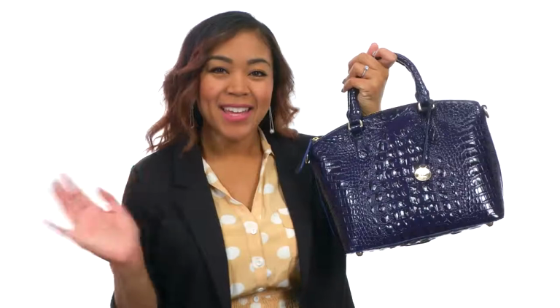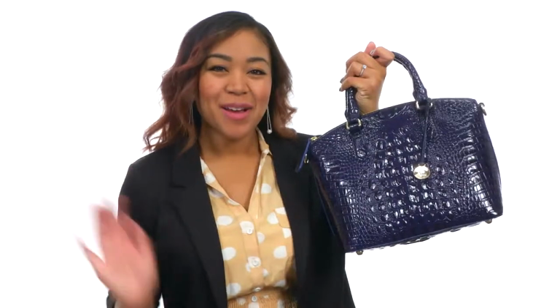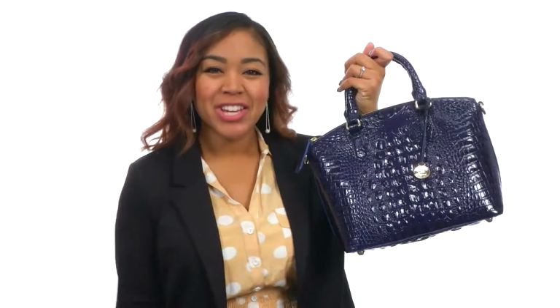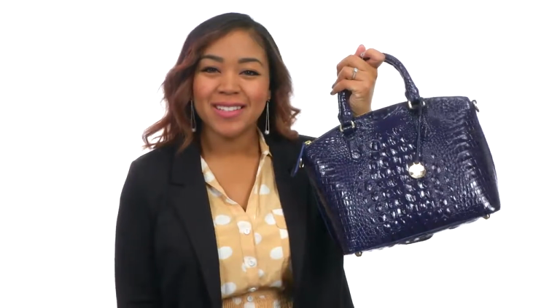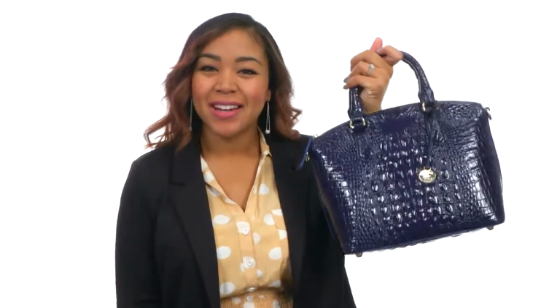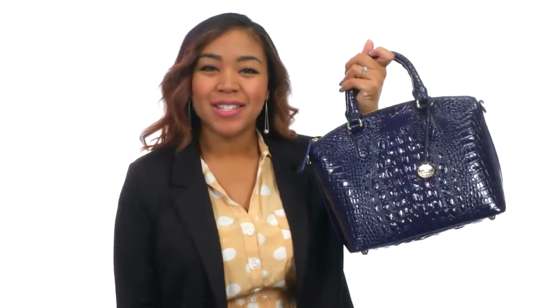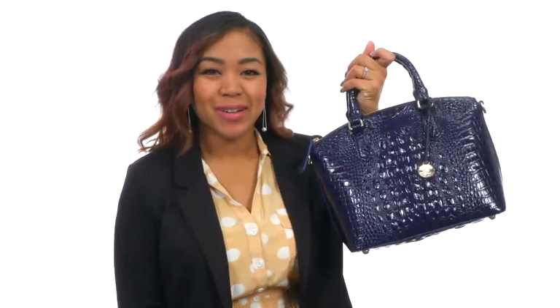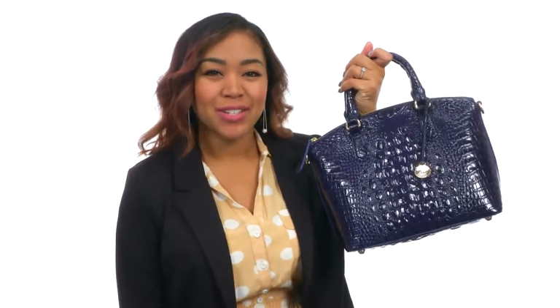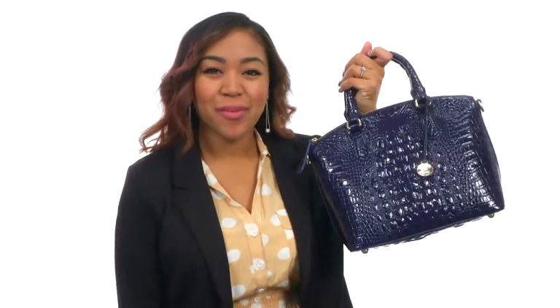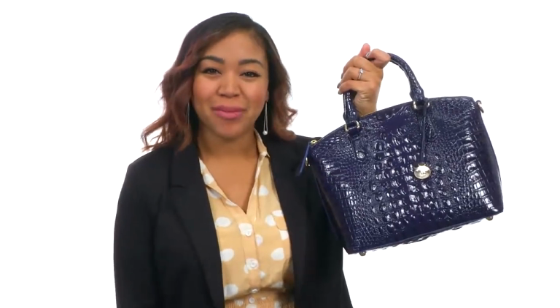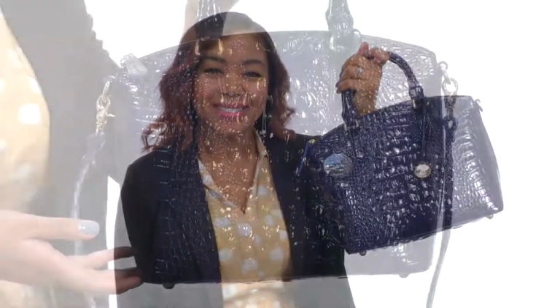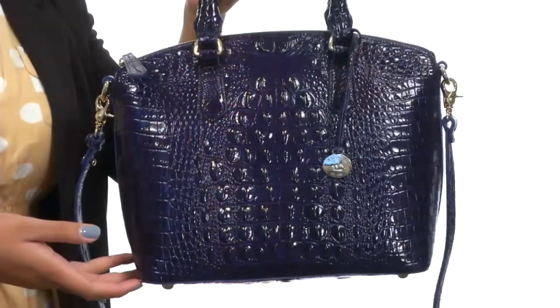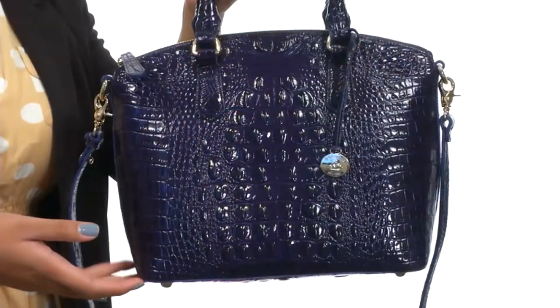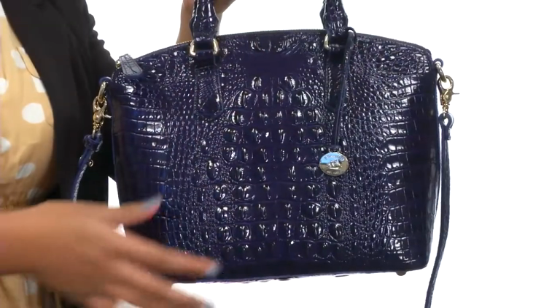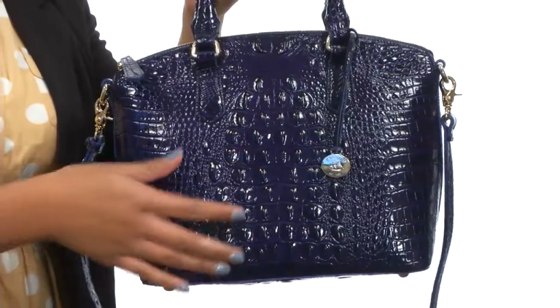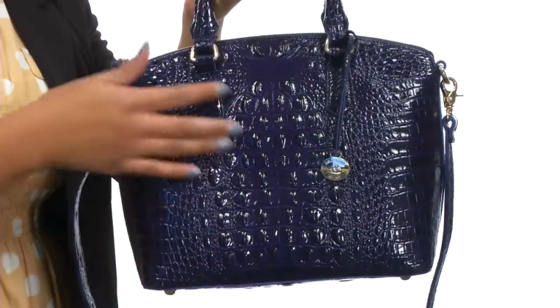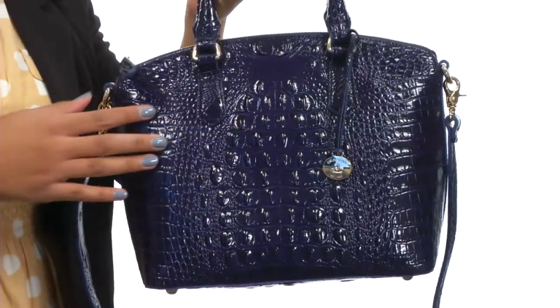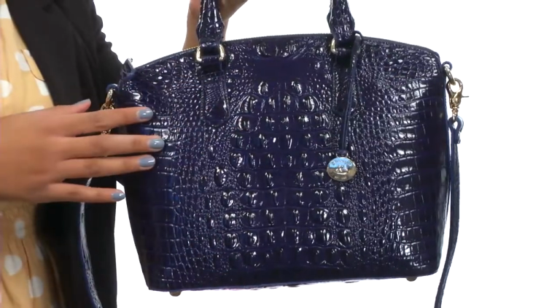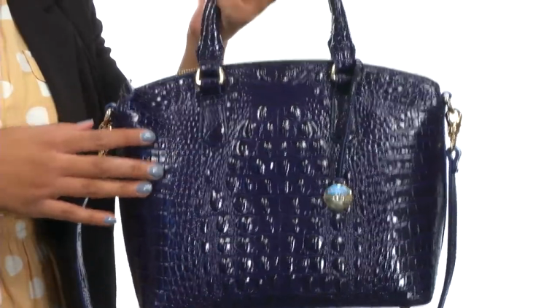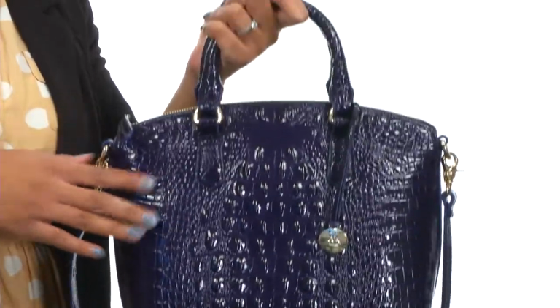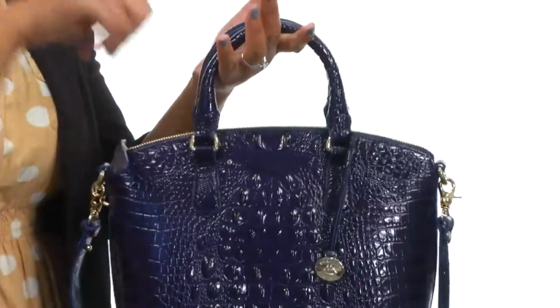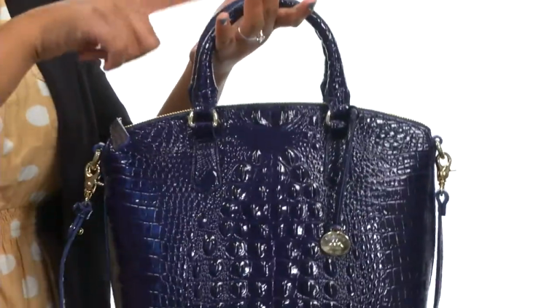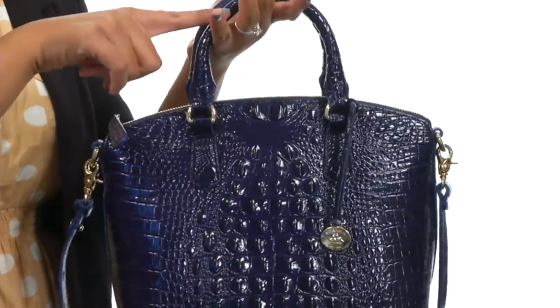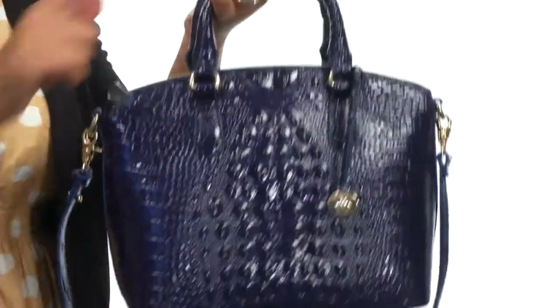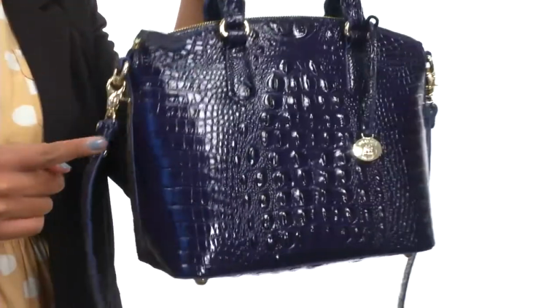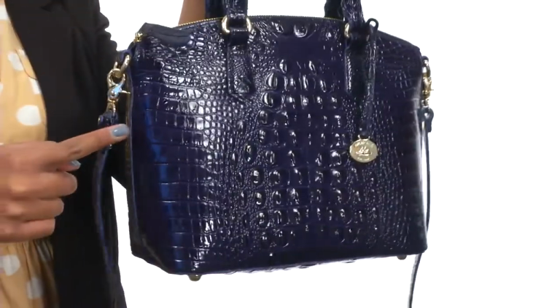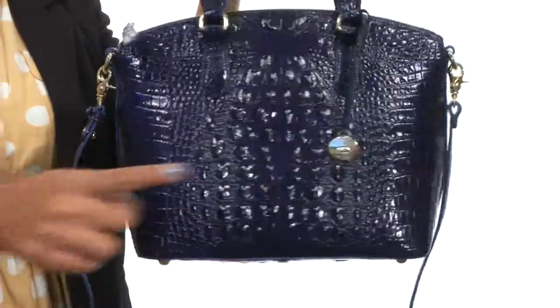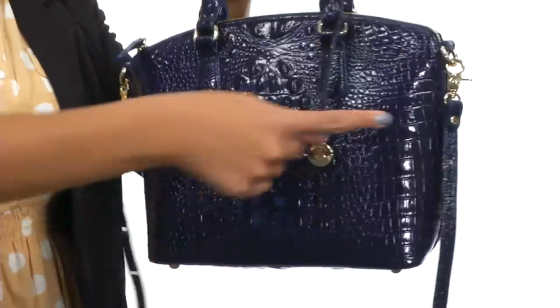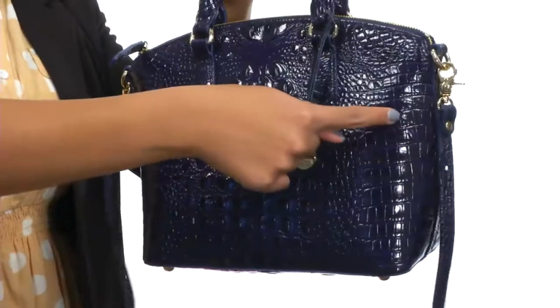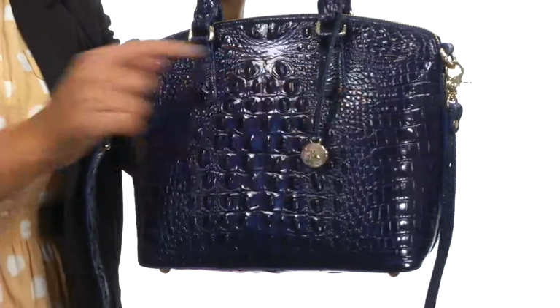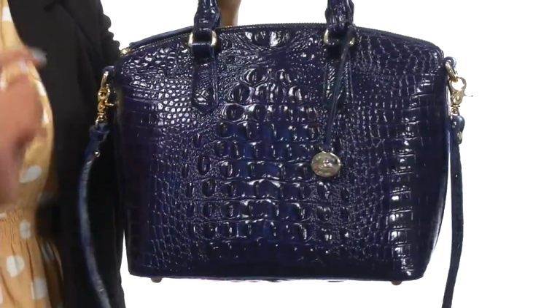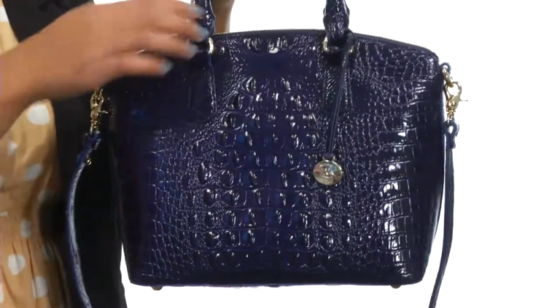Hey there, I'm BJ and this here is the Duxbury Satchel from Brahmin. This bag is made of beautiful textured leather and comes with dual rolled carrying handles along with a fully detachable and adjustable crossbody strap.